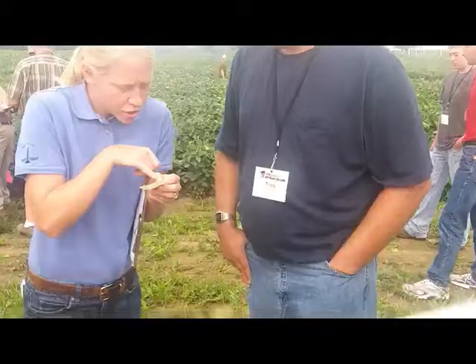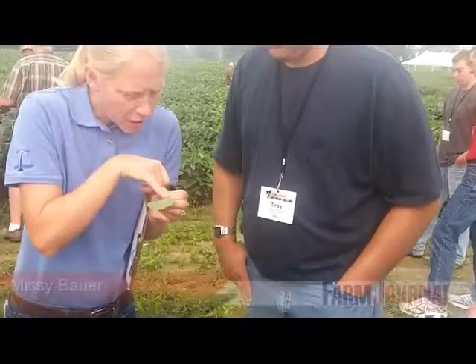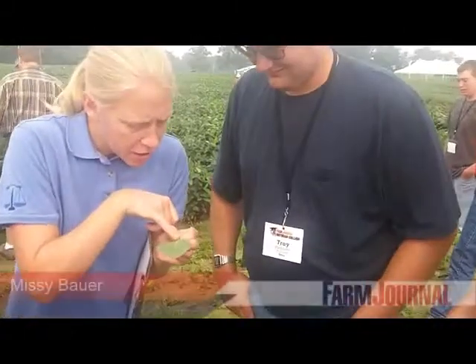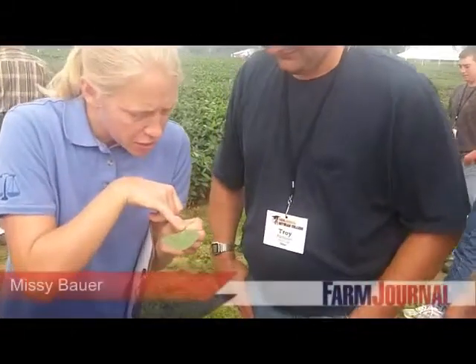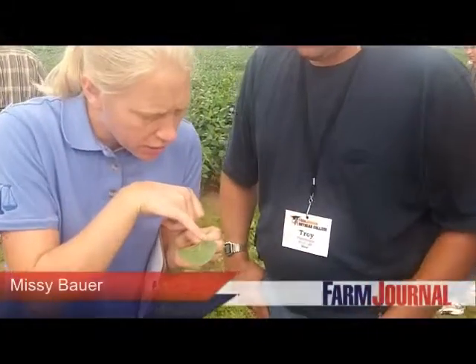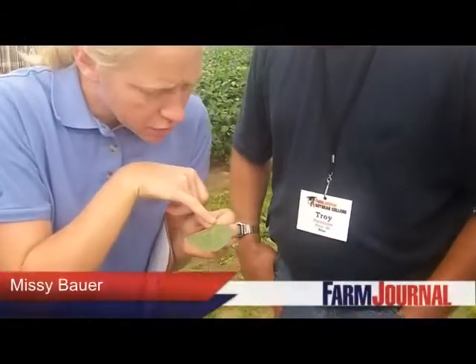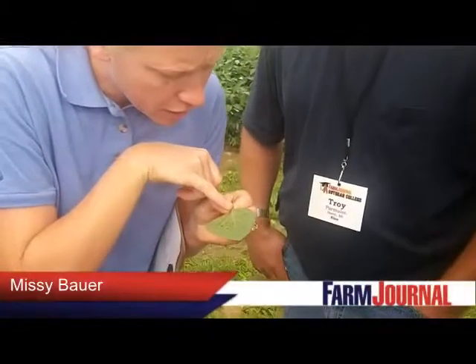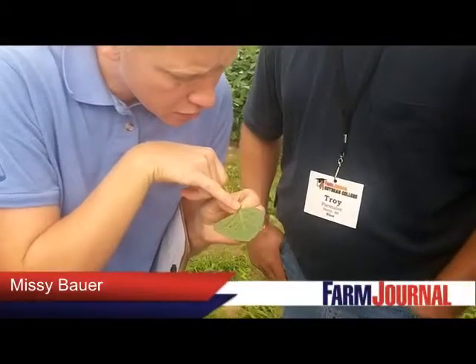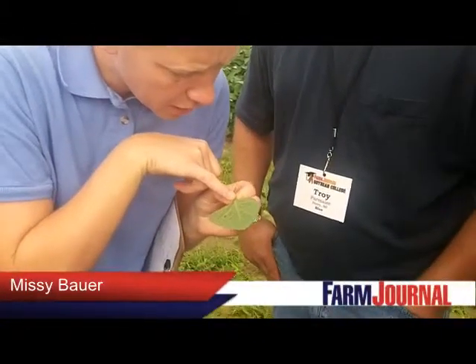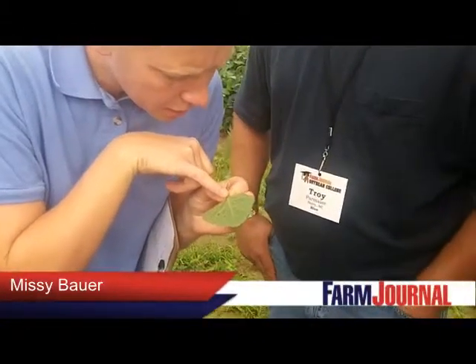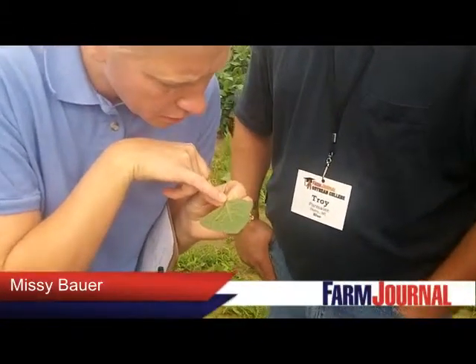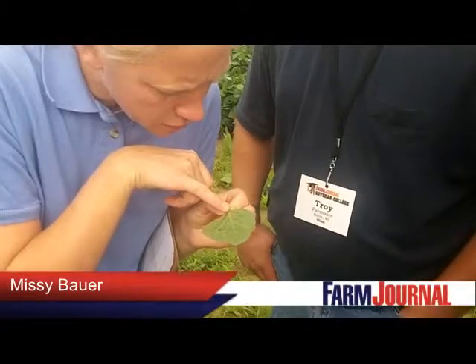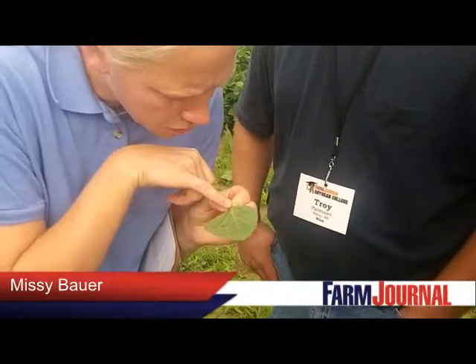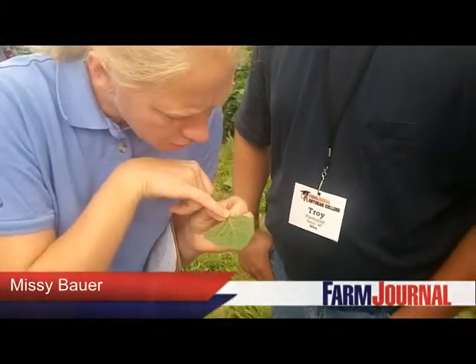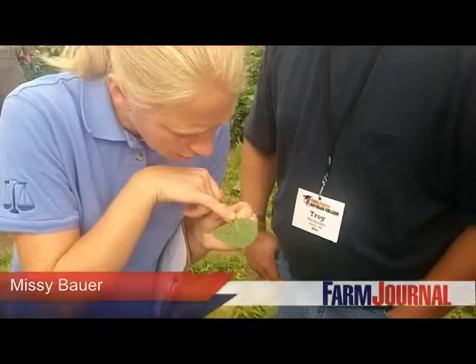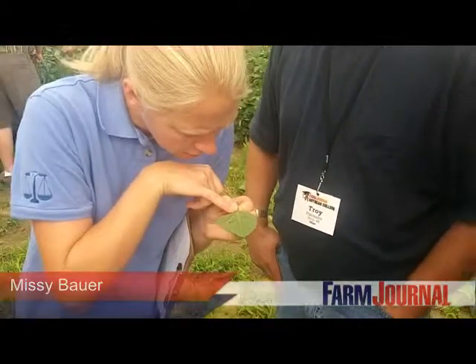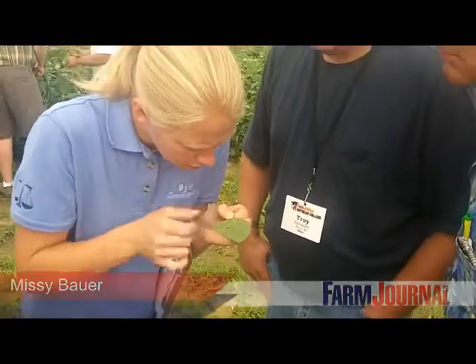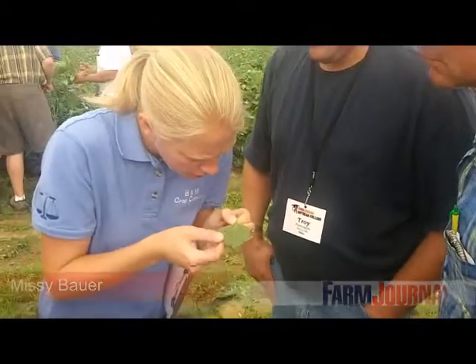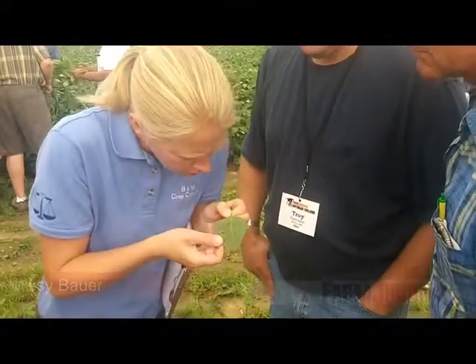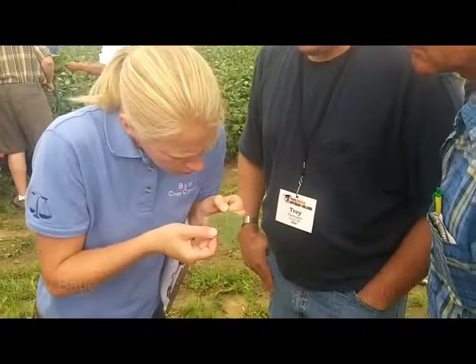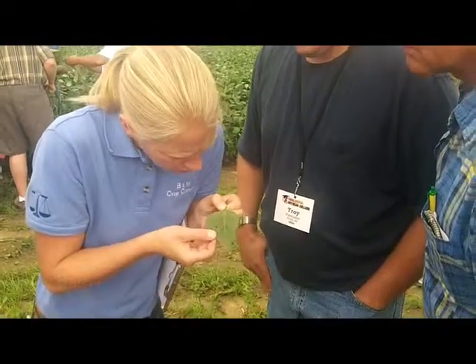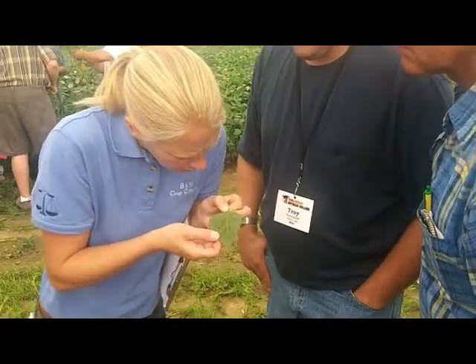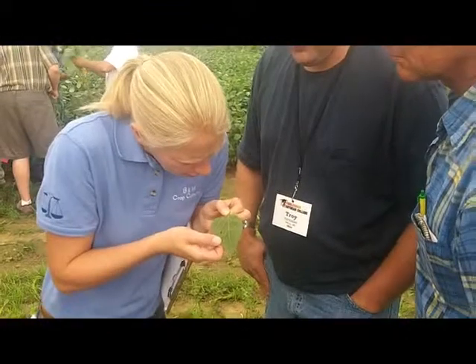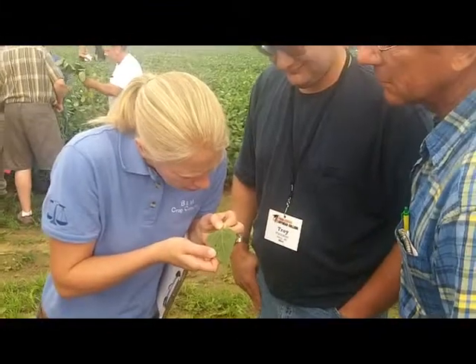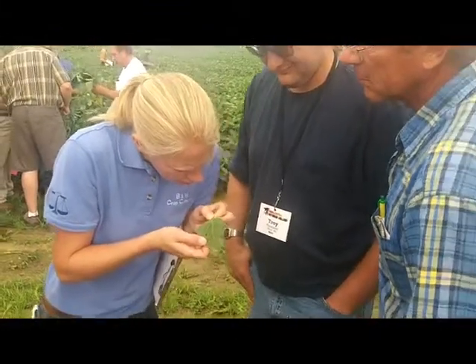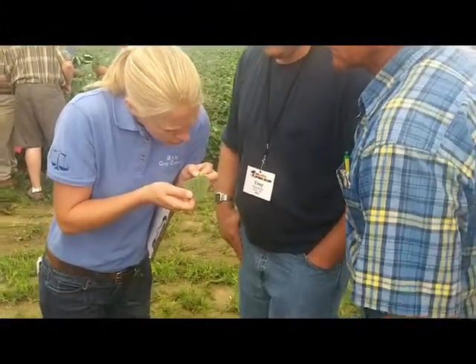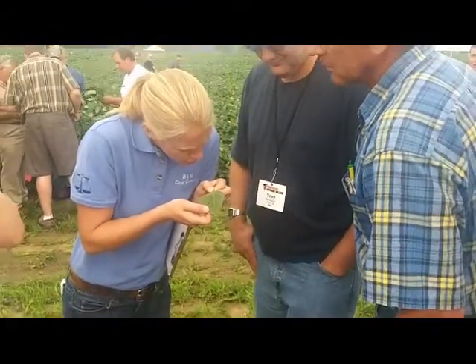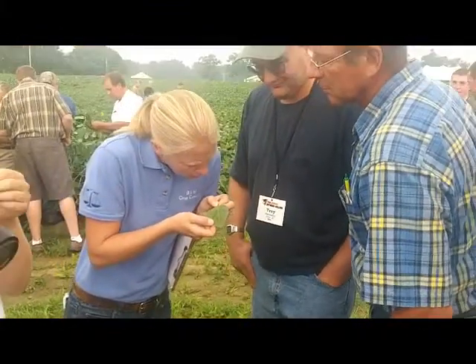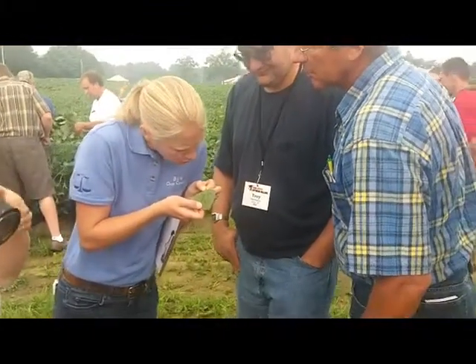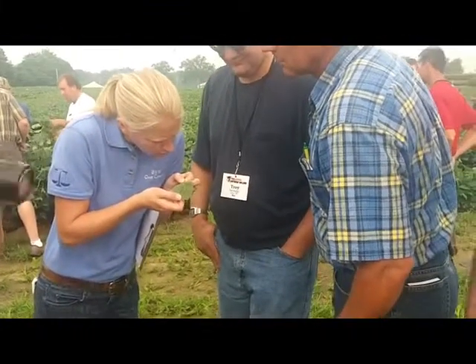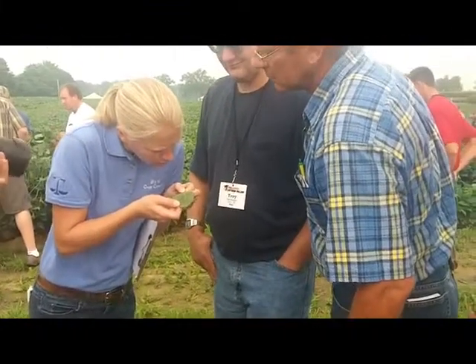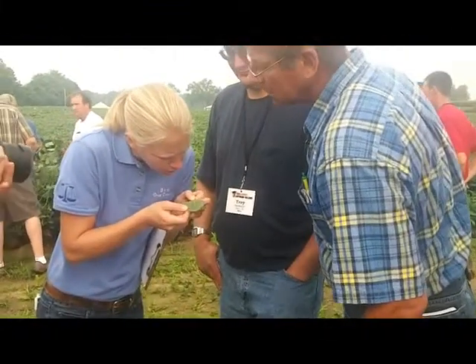From the spider mites, if you look on these leaves, we have all kinds of little white speckling. Now it looks like most of these on here, I don't see any spider mites that are actually alive and moving.